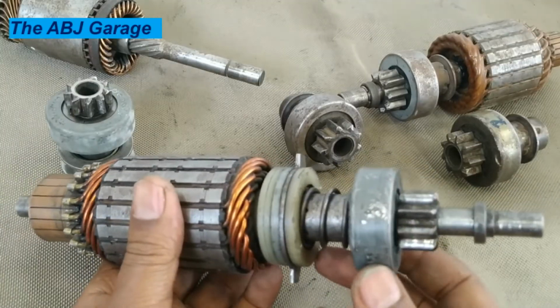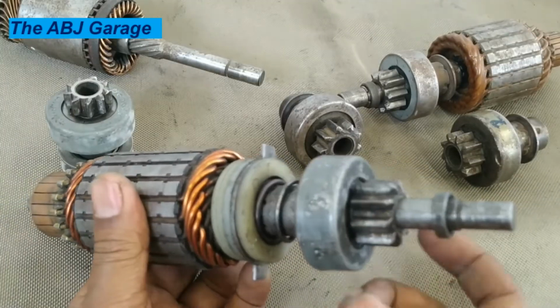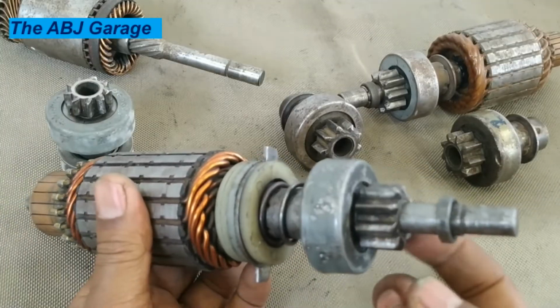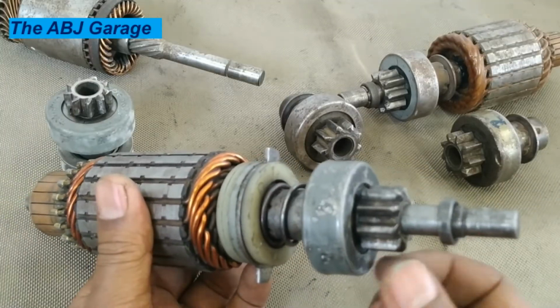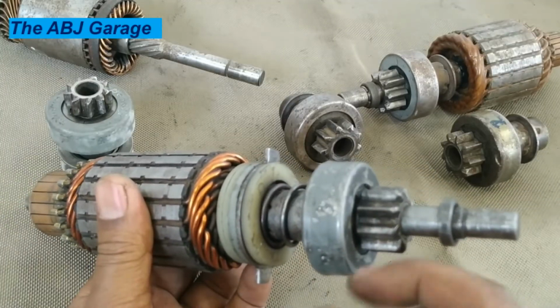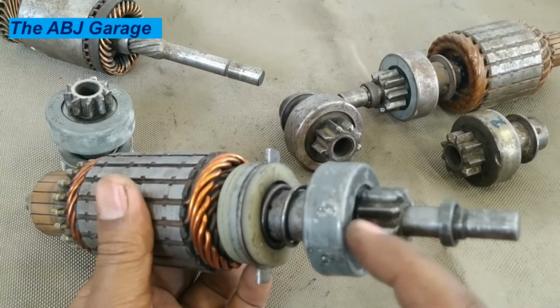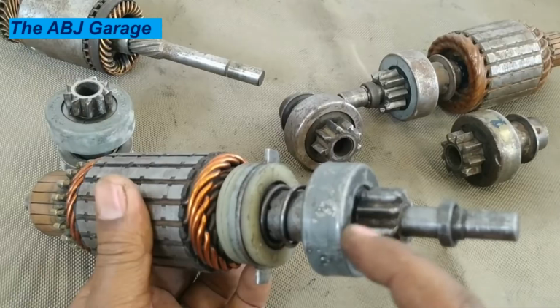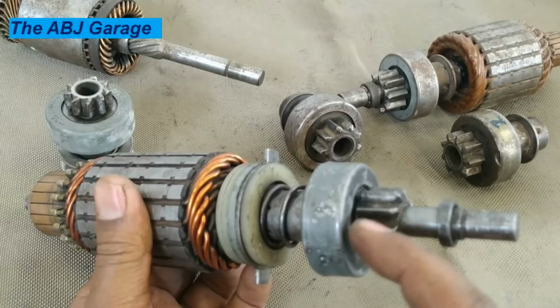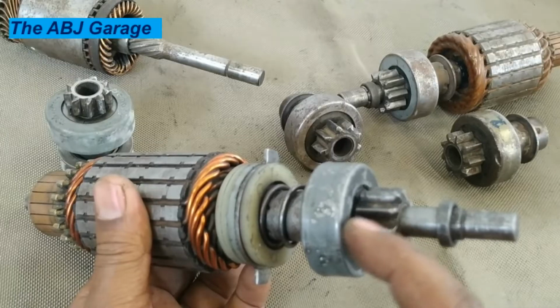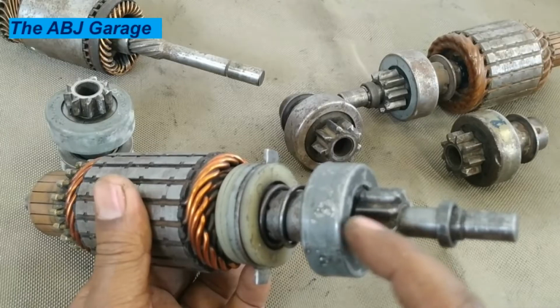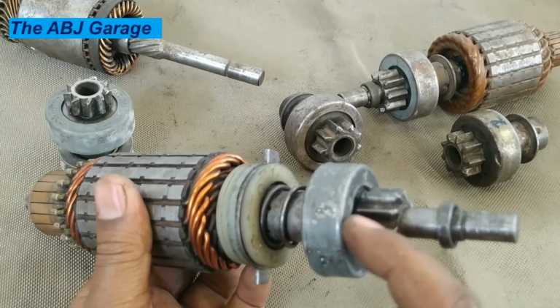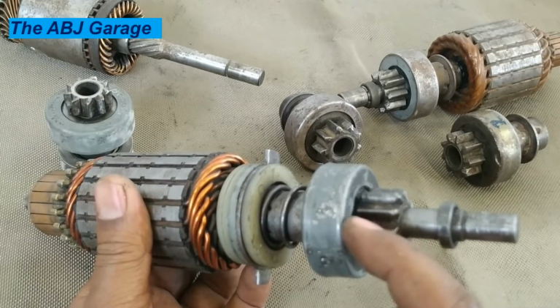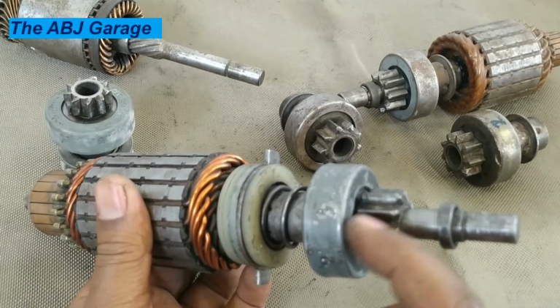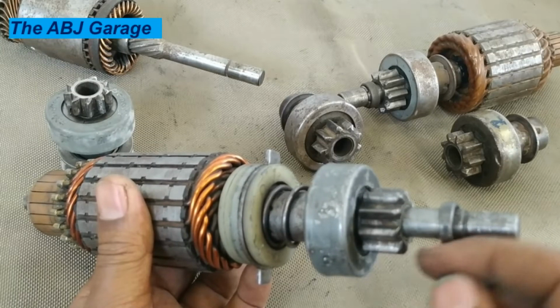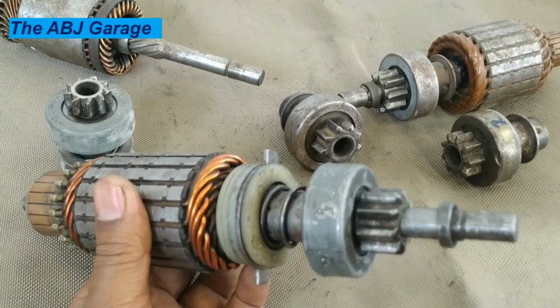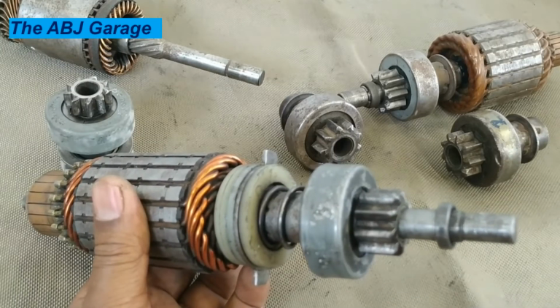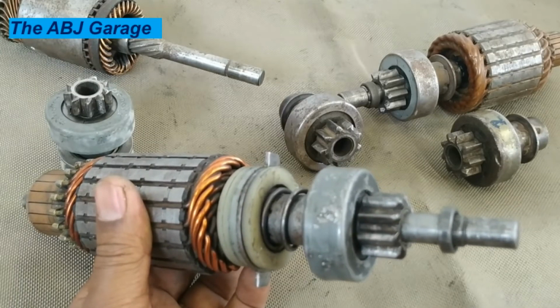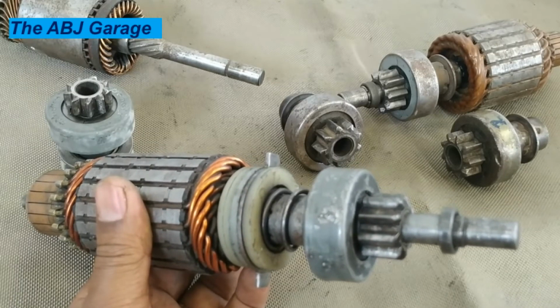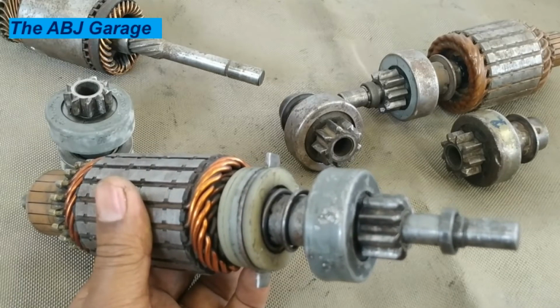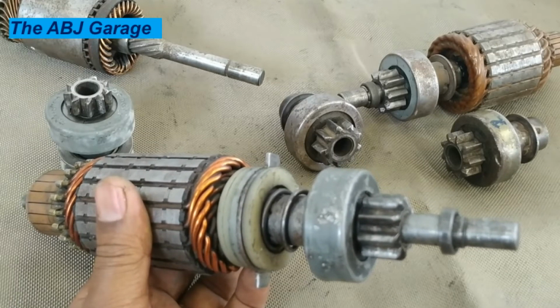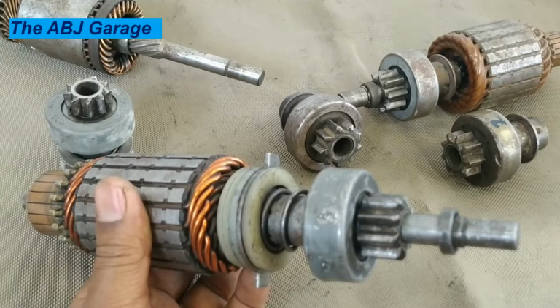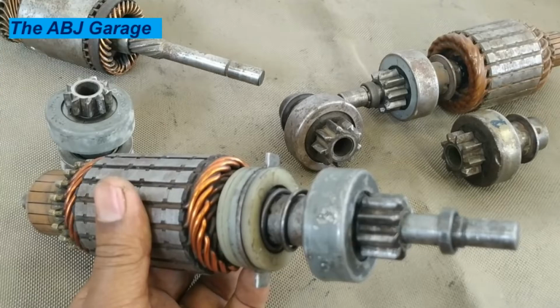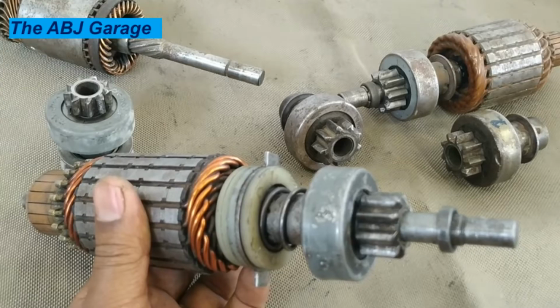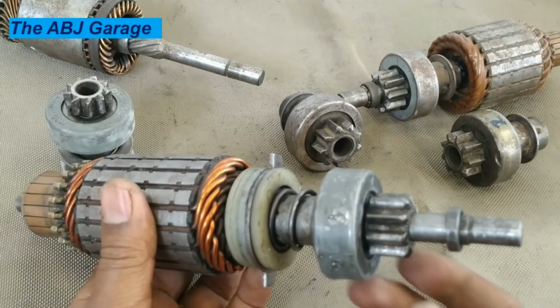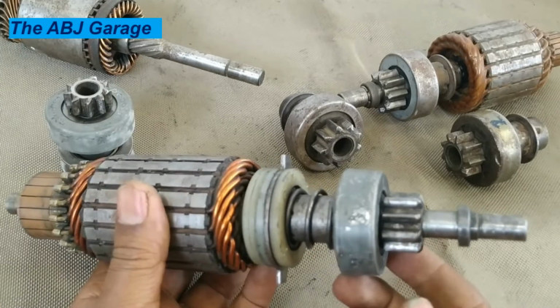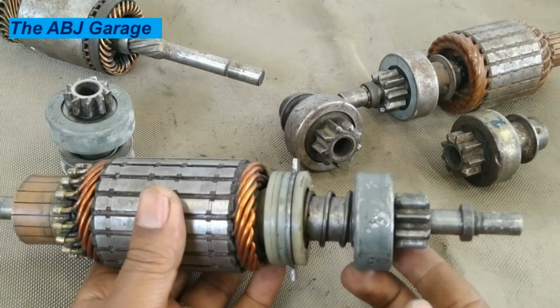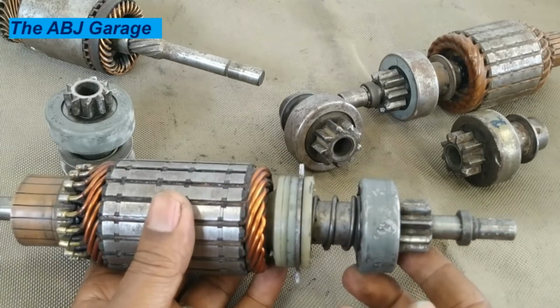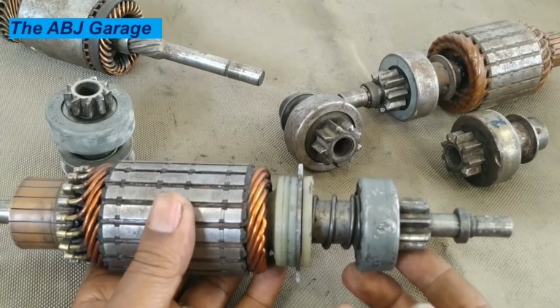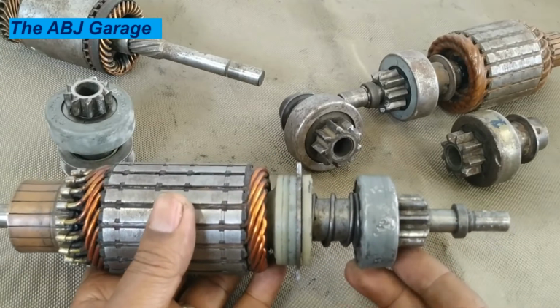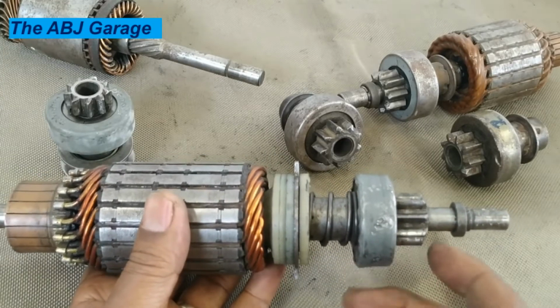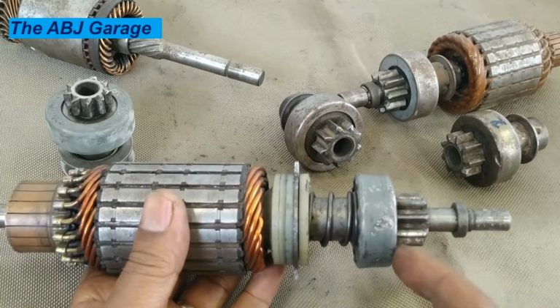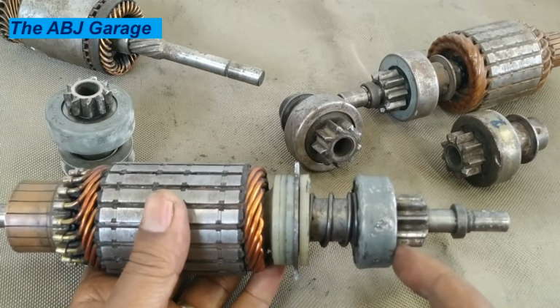Our main attention is on this overrunning clutch, sometimes known as the starter clutch. We will be looking at the different parts, and then we will be looking at the internal construction of the overrunning clutch.